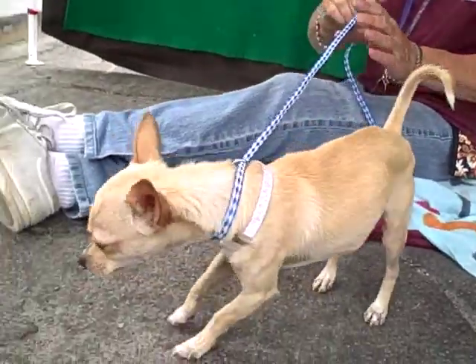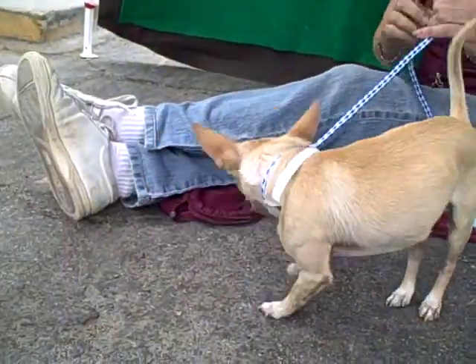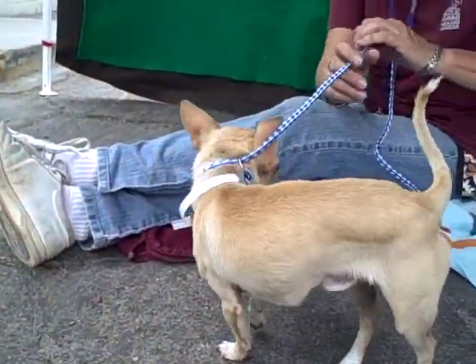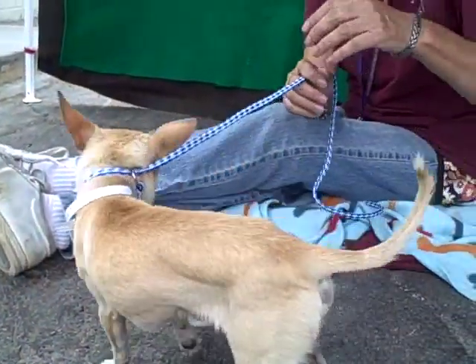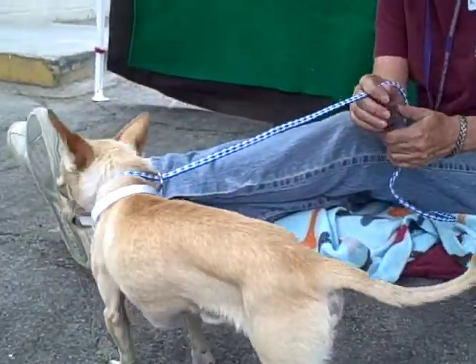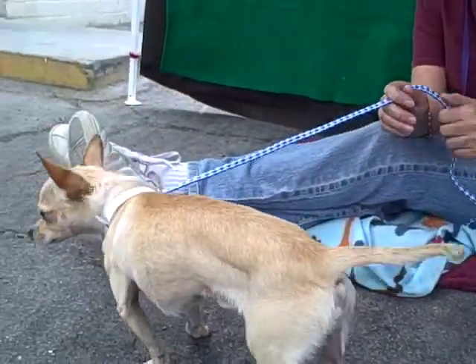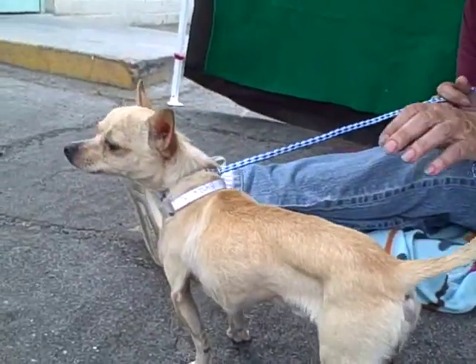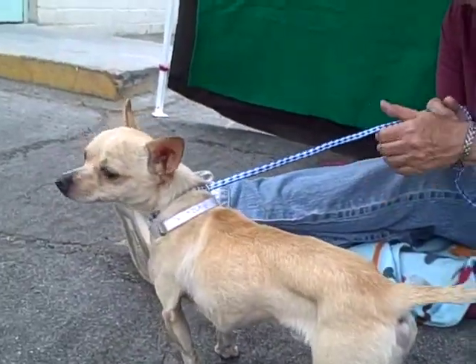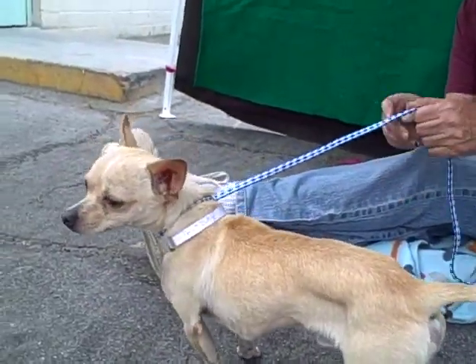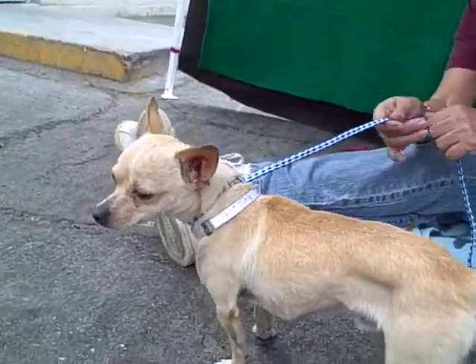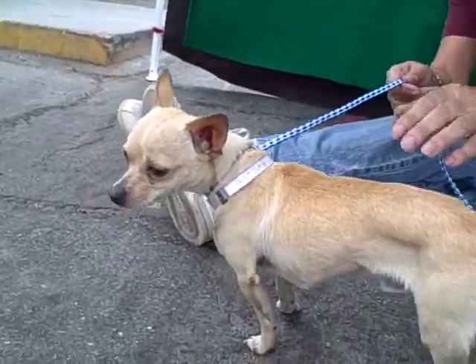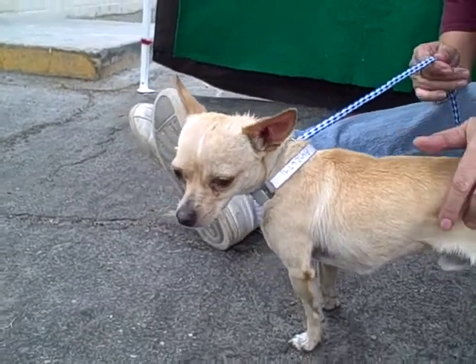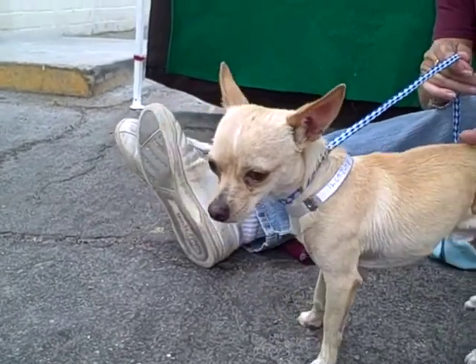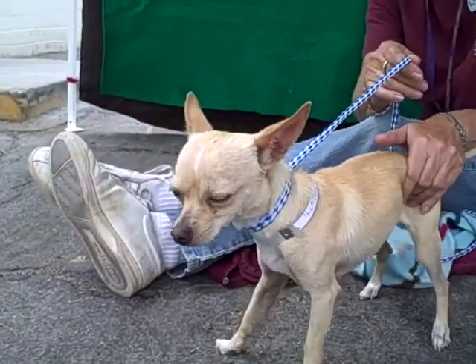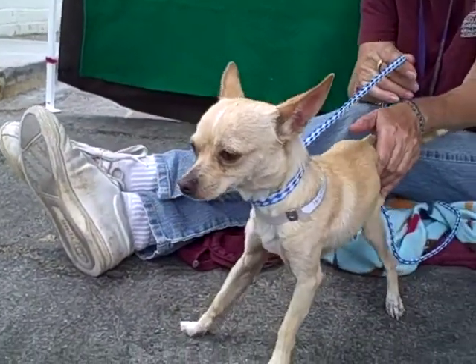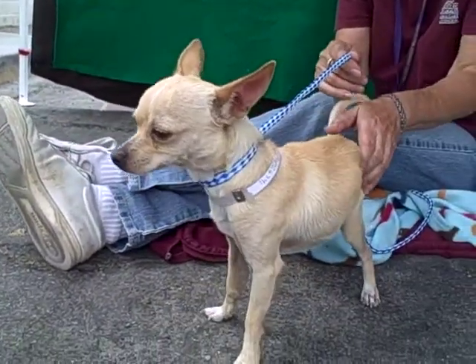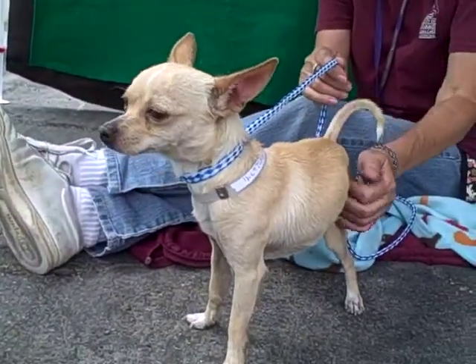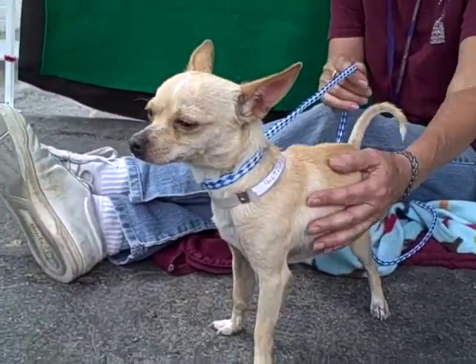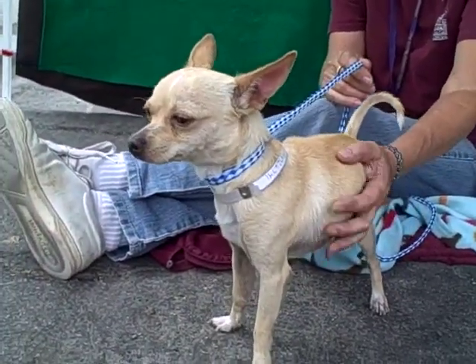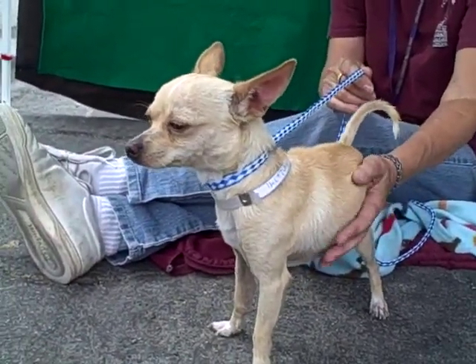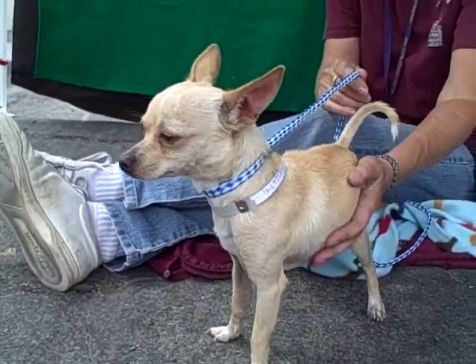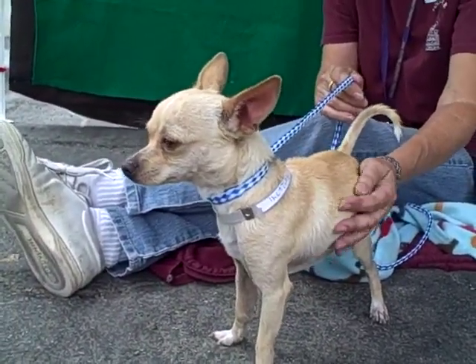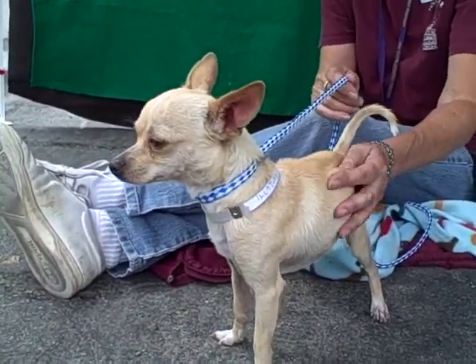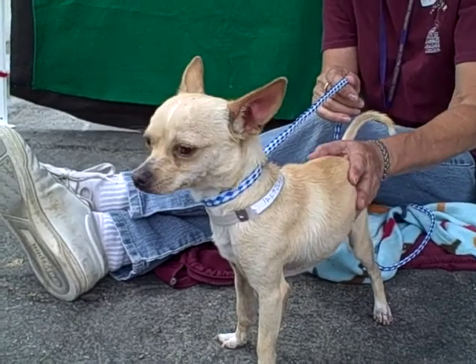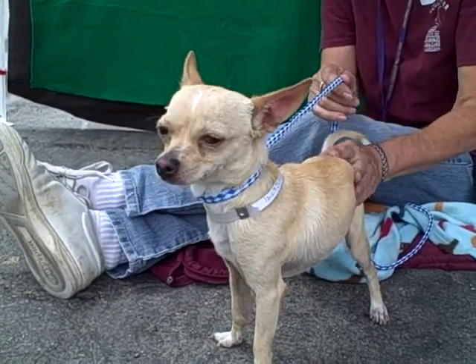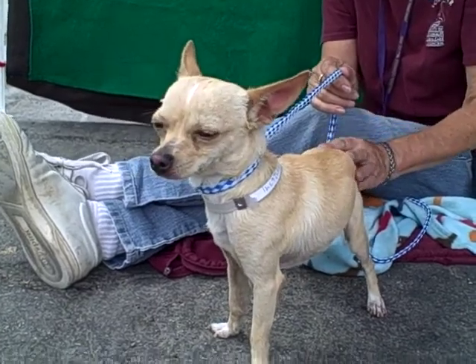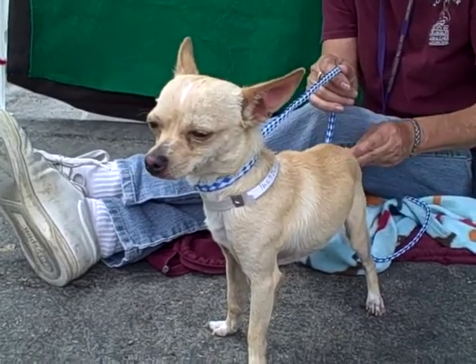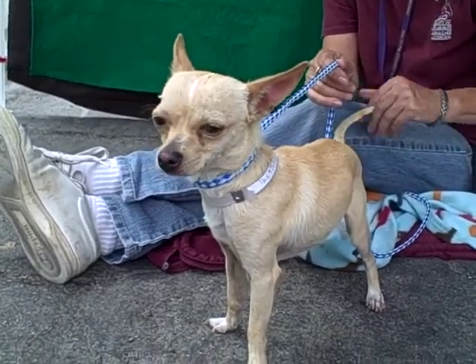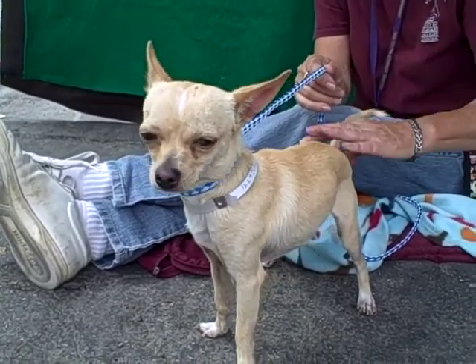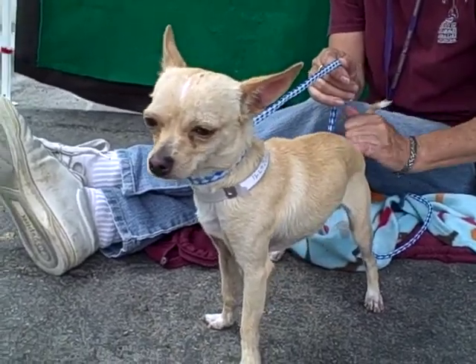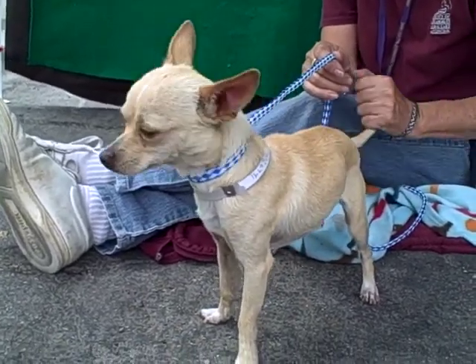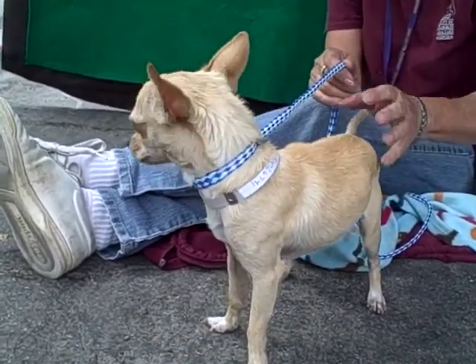Look at him — he's checking things out now, getting out of his shyness. So come on down and meet this sweet little dainty deer Cody today at the Baldwin Park shelter. You can't resist him, you've got to take him home. You can just carry him around in your little bag.